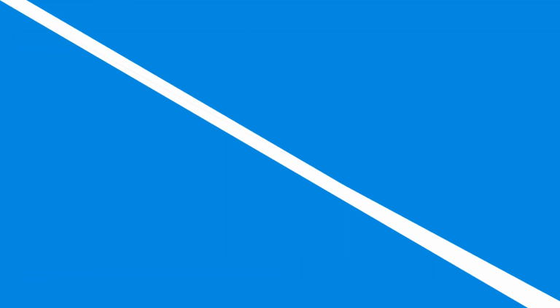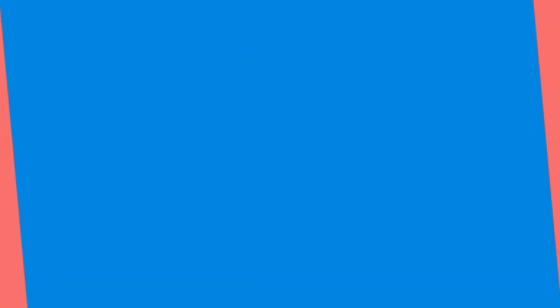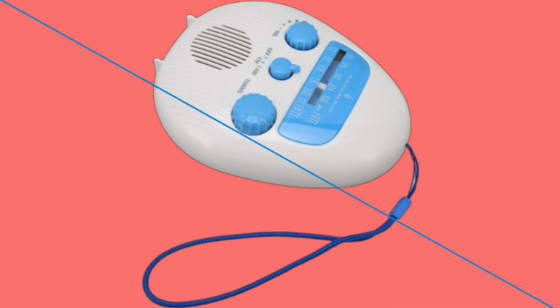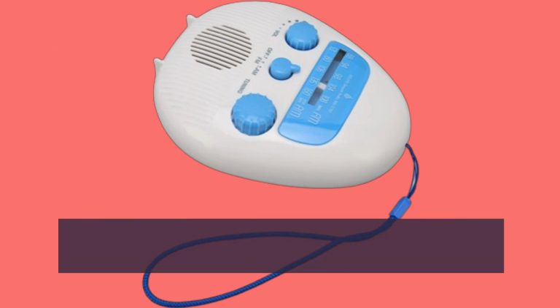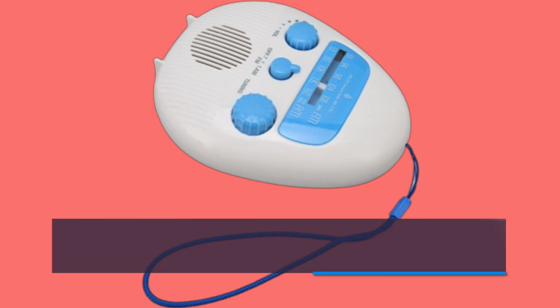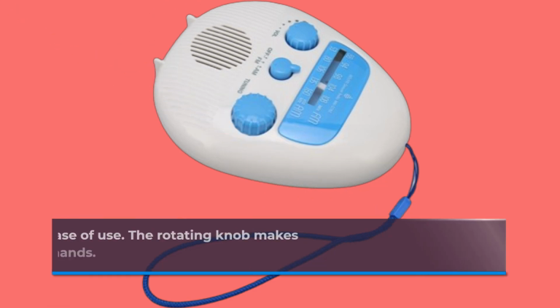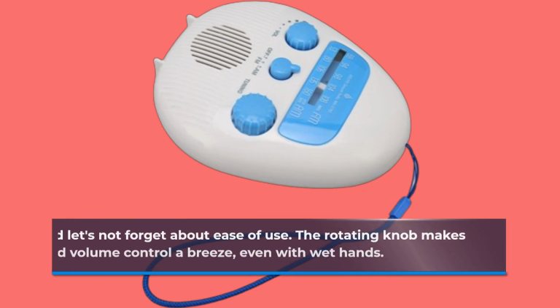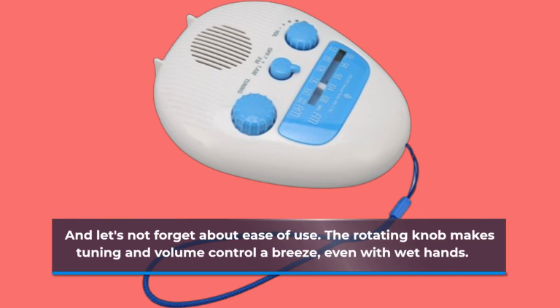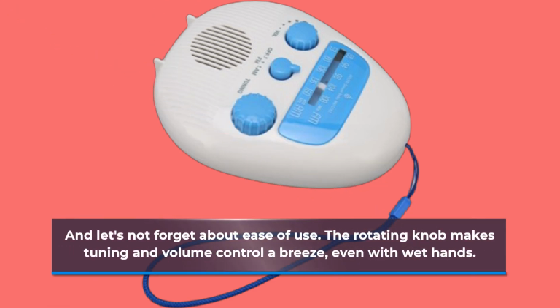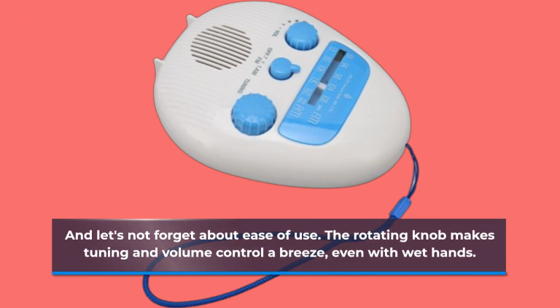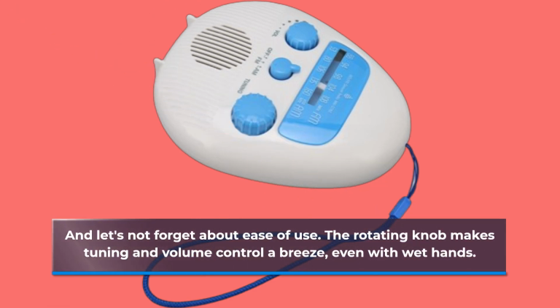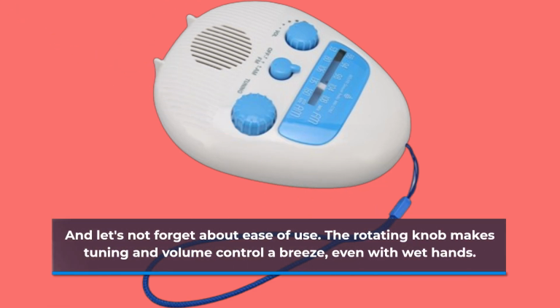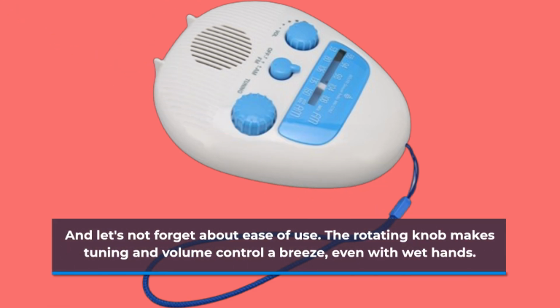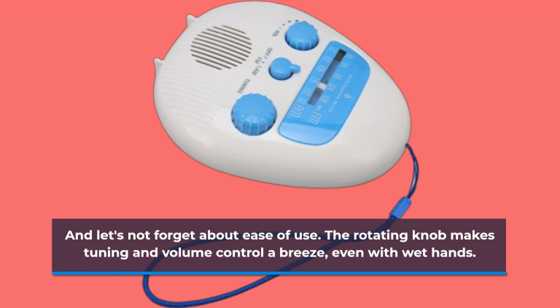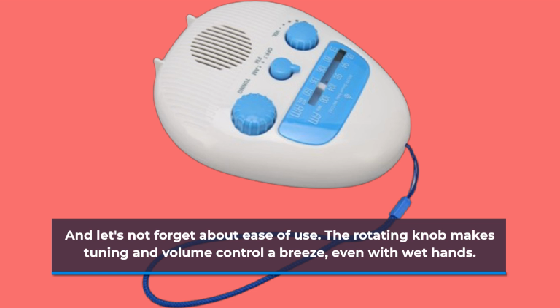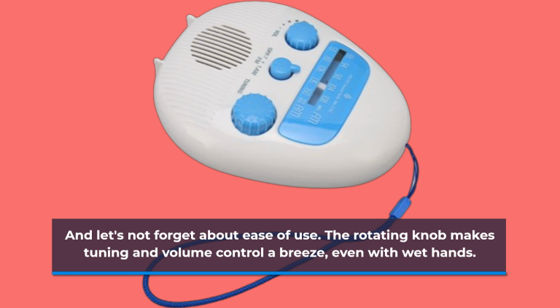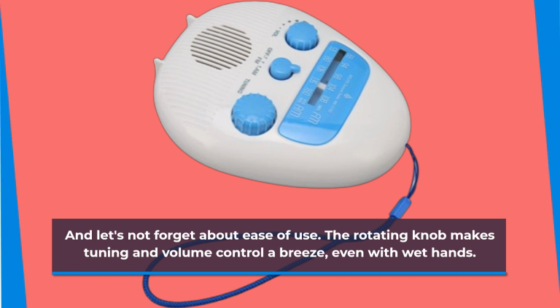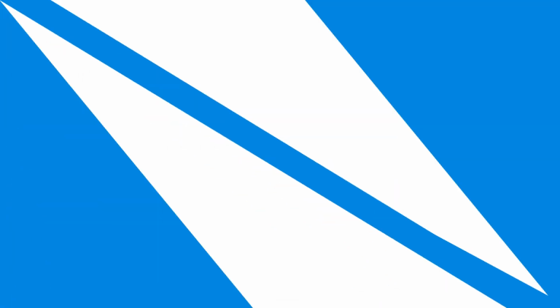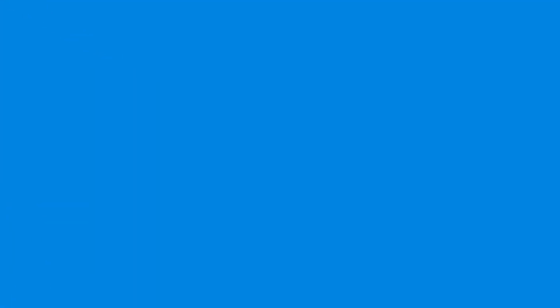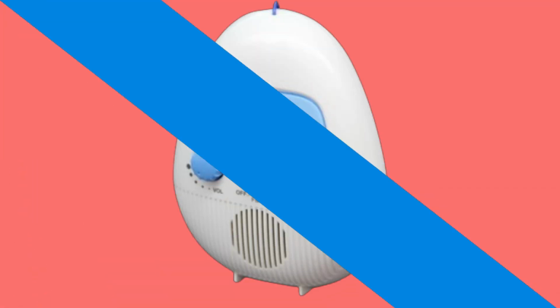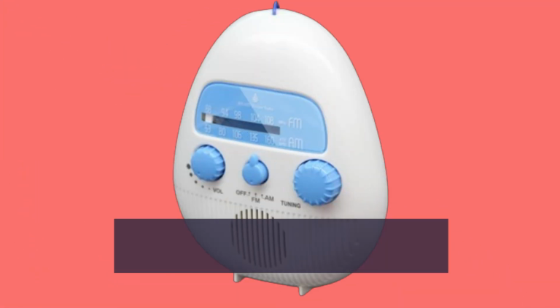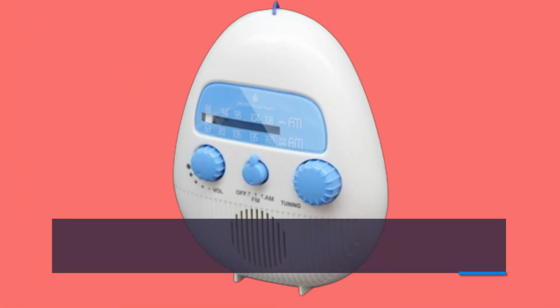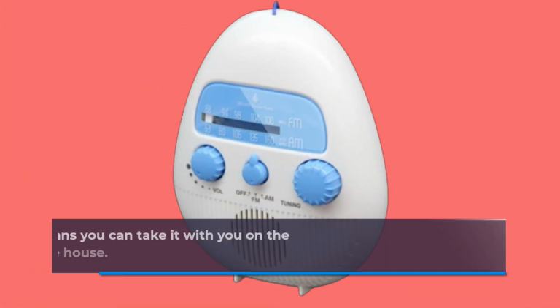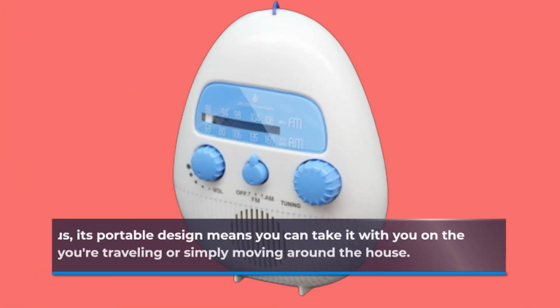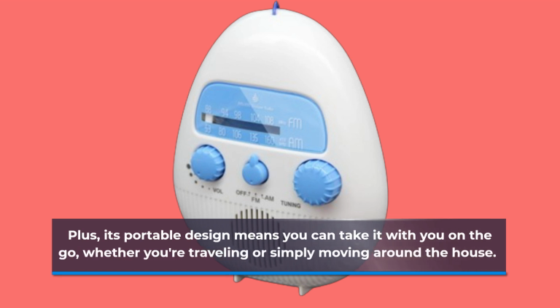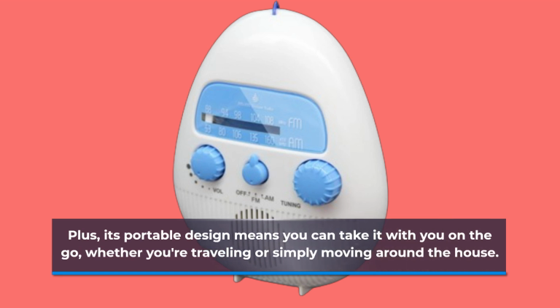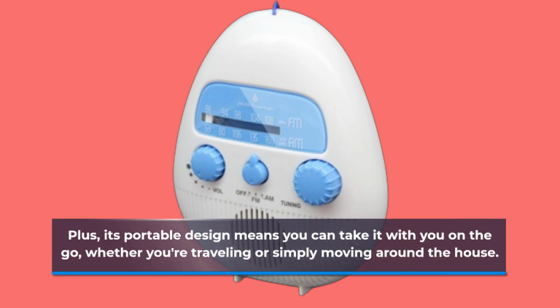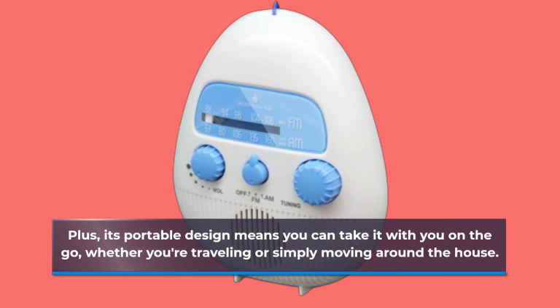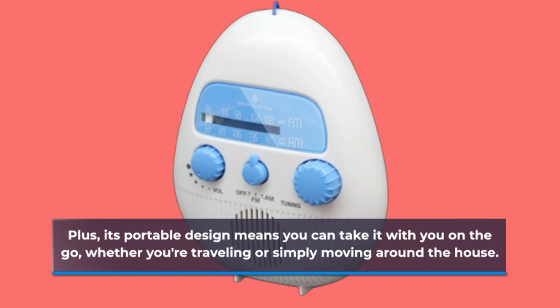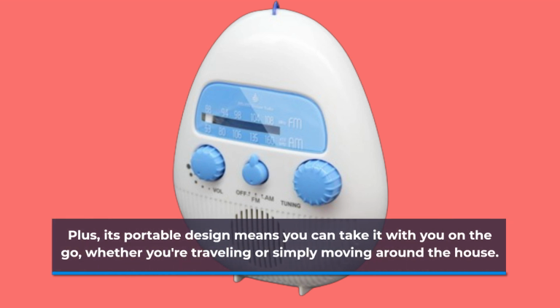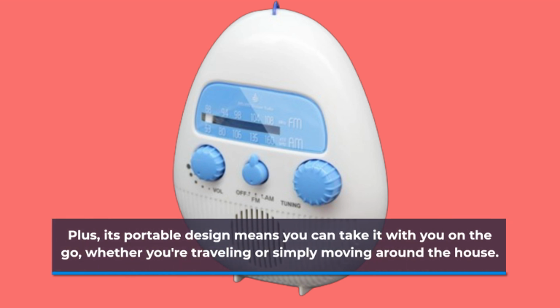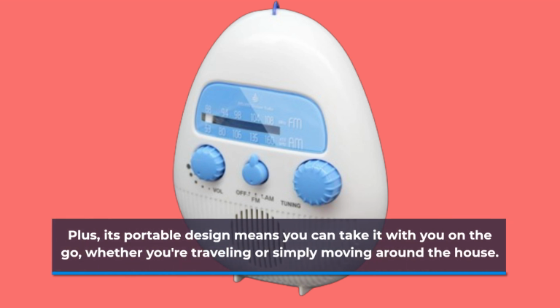And let's not forget about ease of use. The rotating knob makes tuning and volume control a breeze, even with wet hands. Plus, its portable design means you can take it with you on the go, whether you're traveling or simply moving around the house.